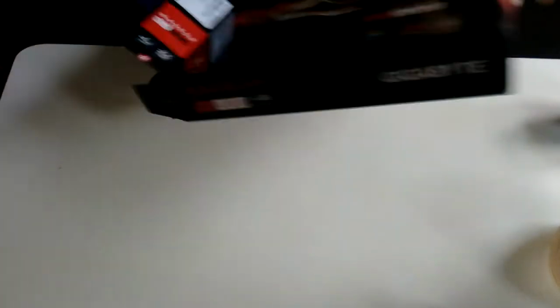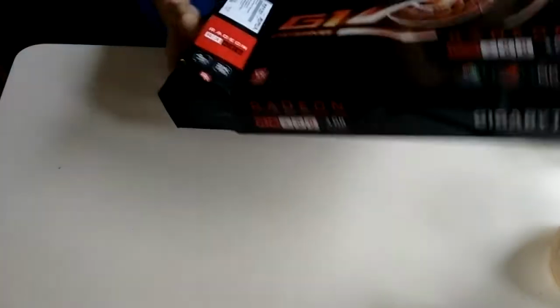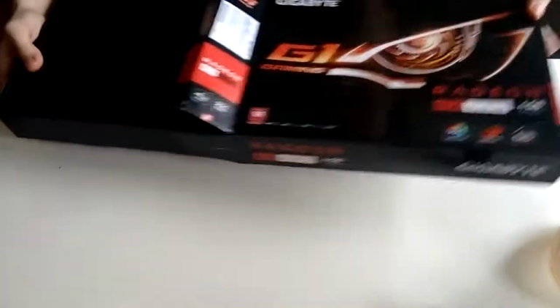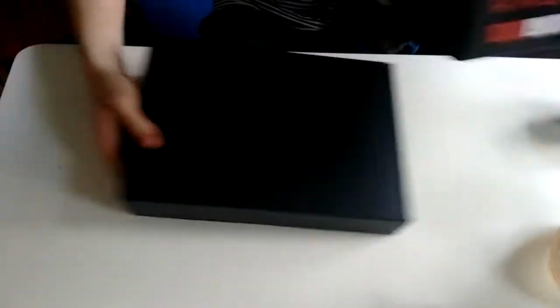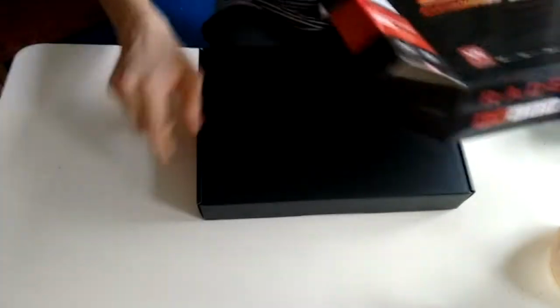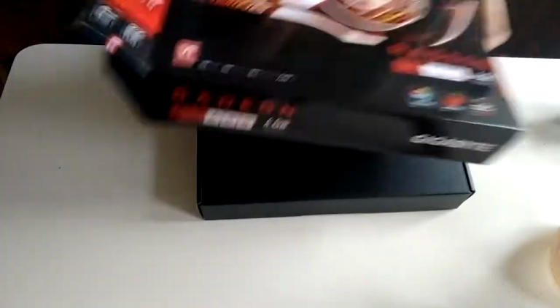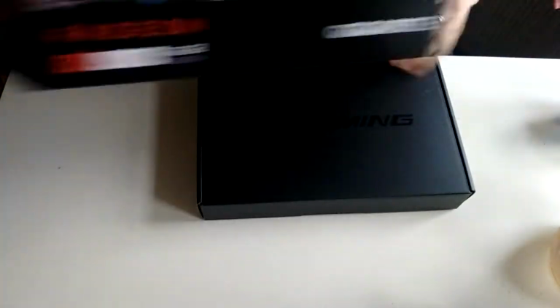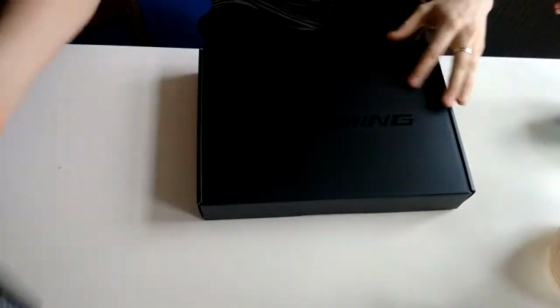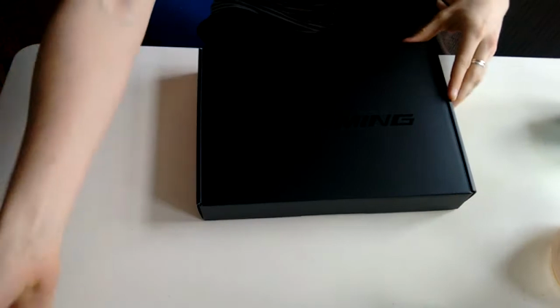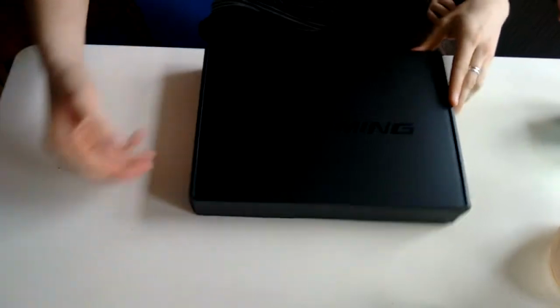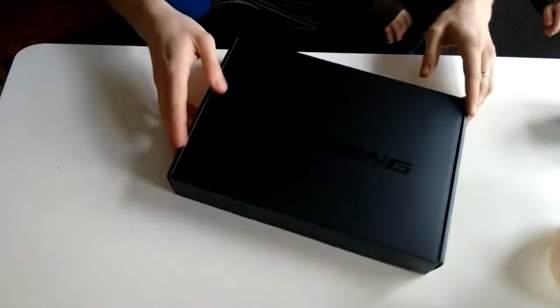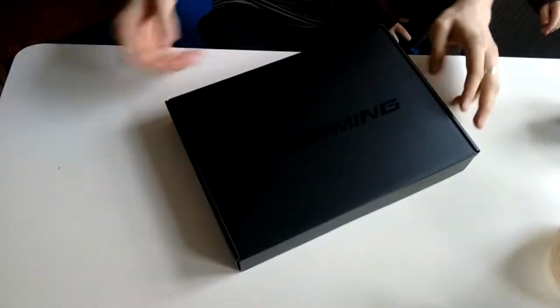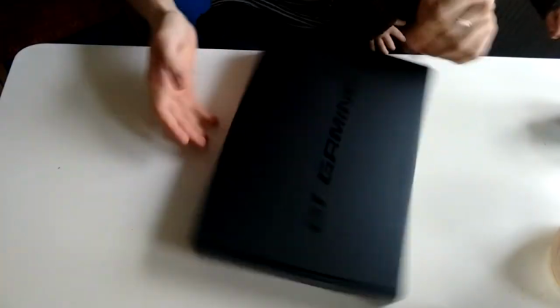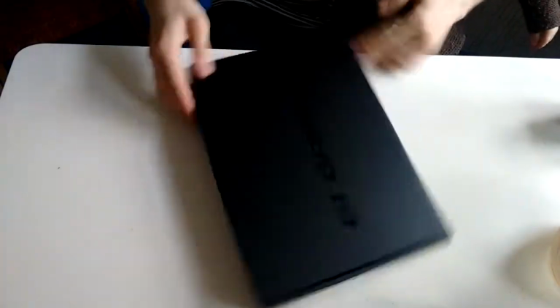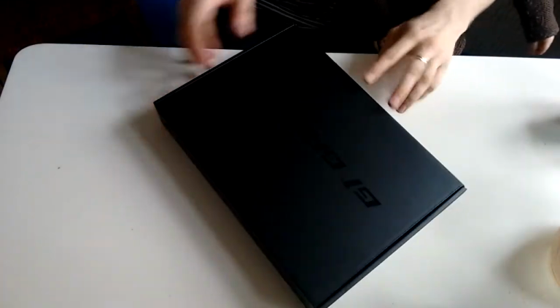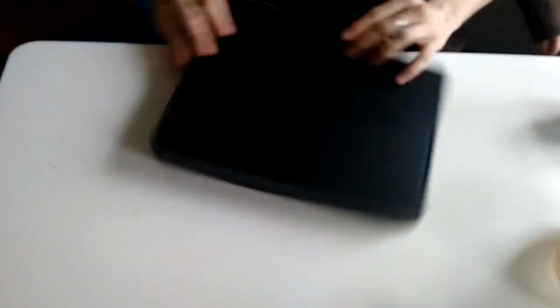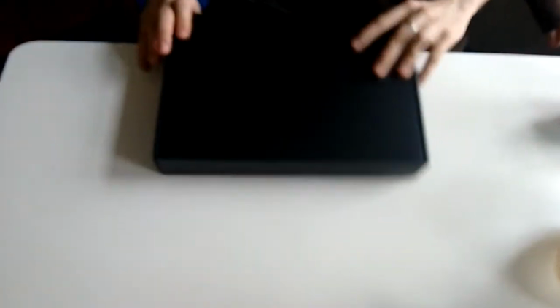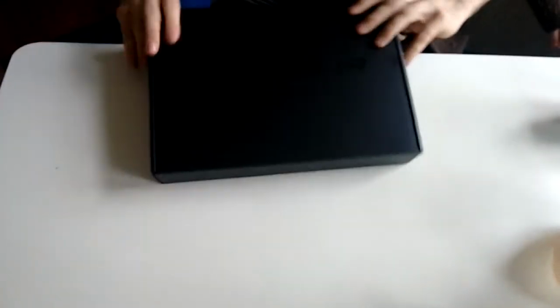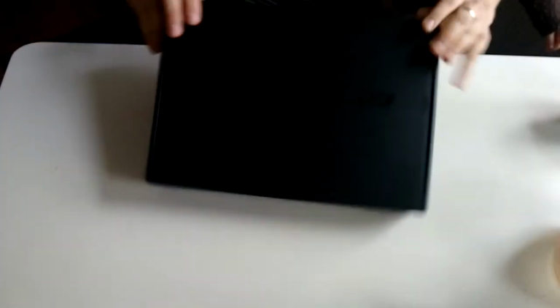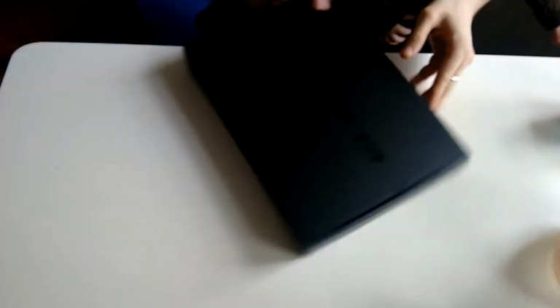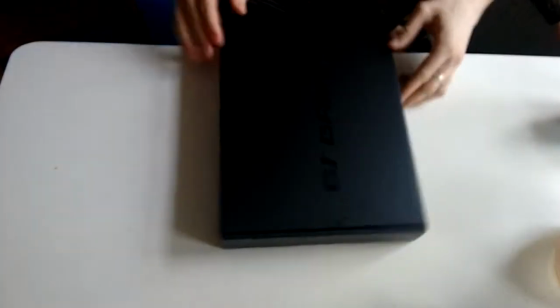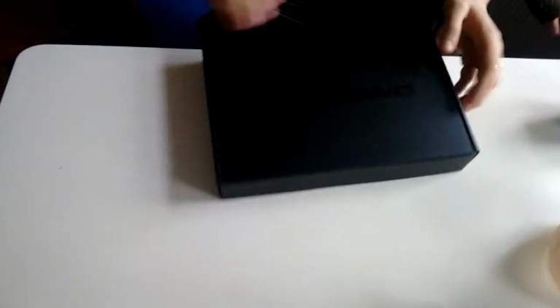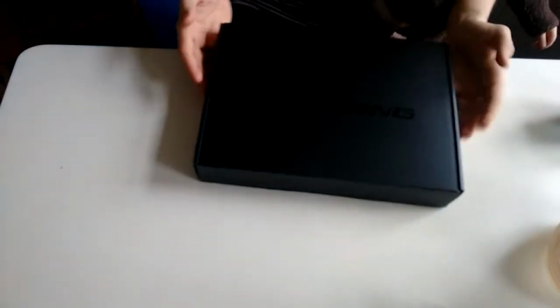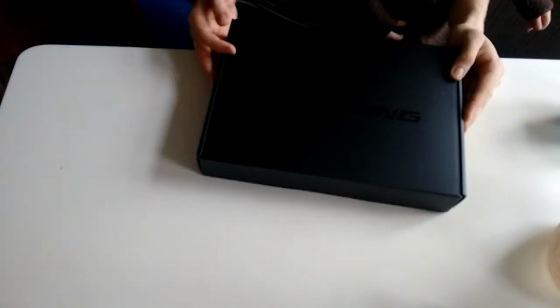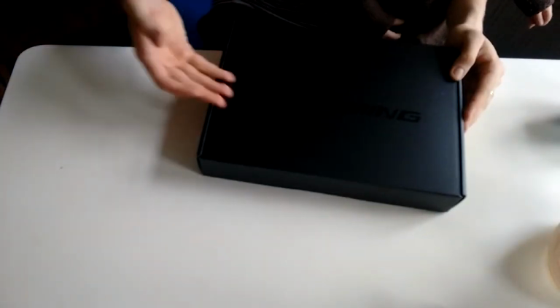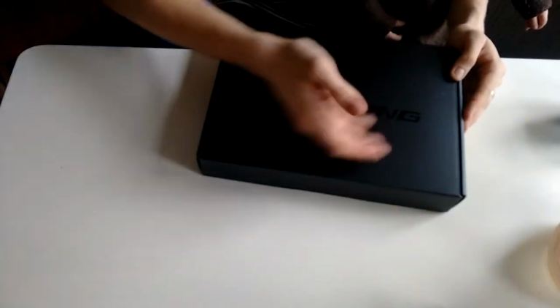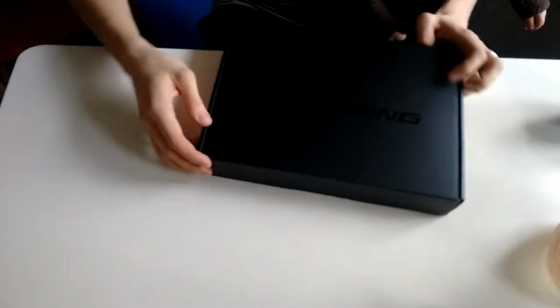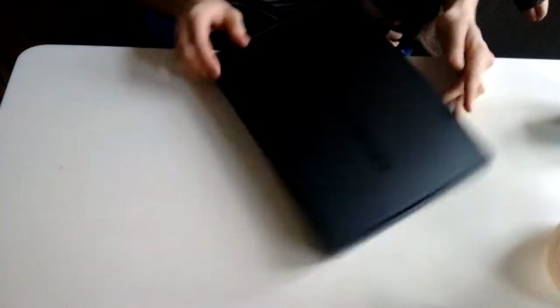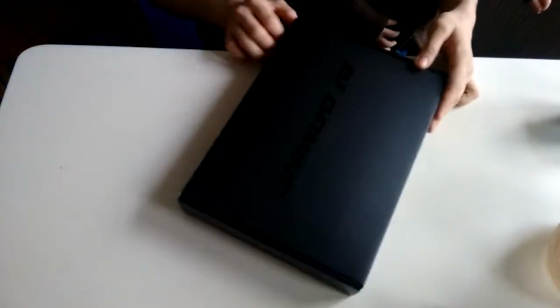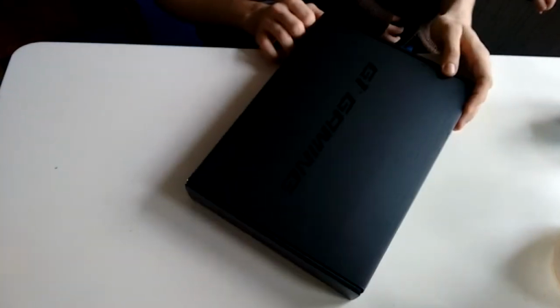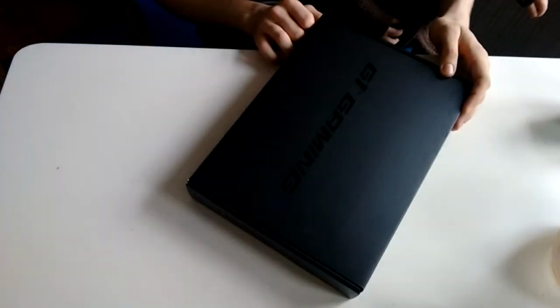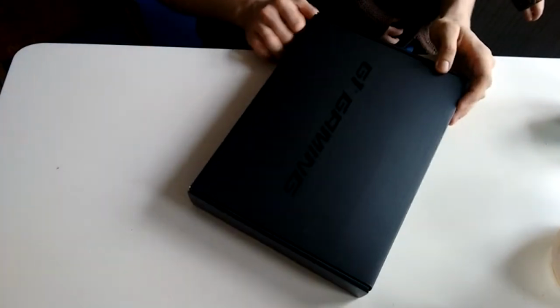Right from the start you can see that this is a premium product because inside of the box there's another box. It says G1 Gaming.